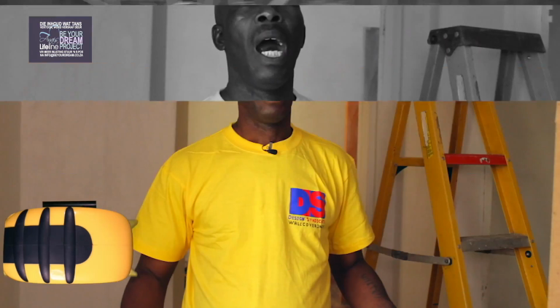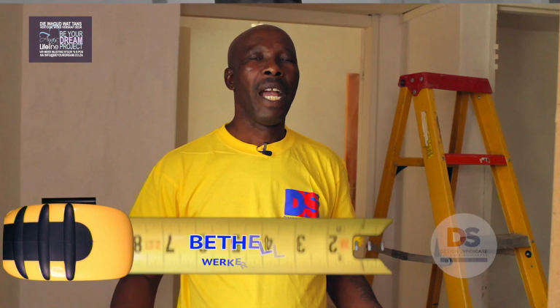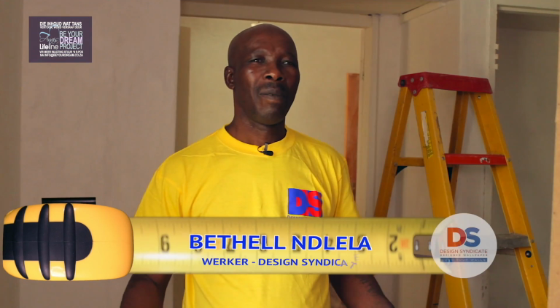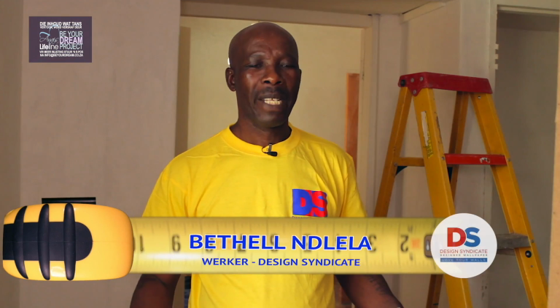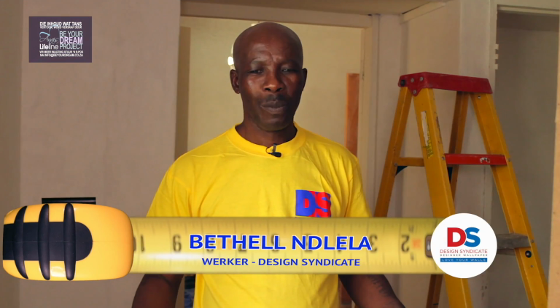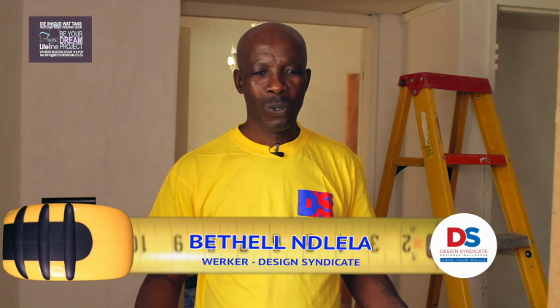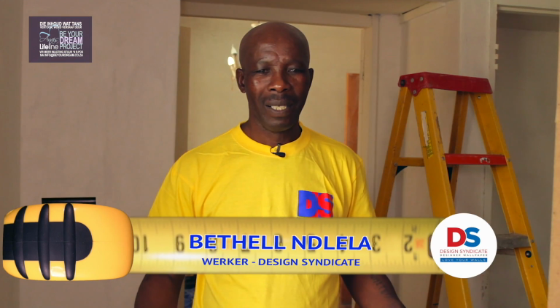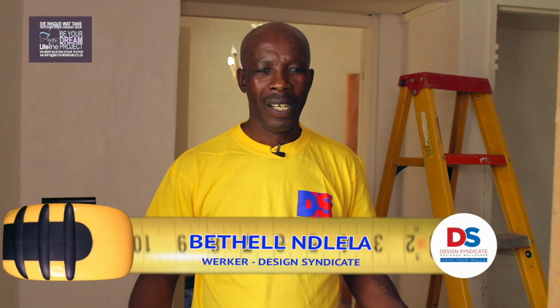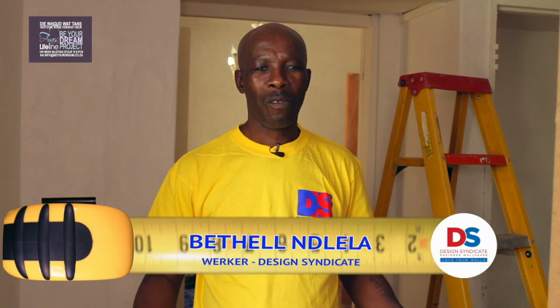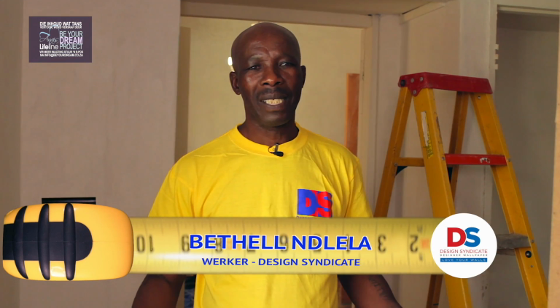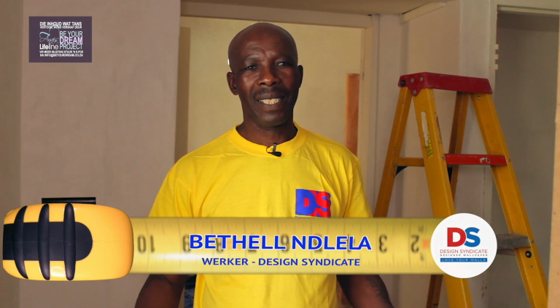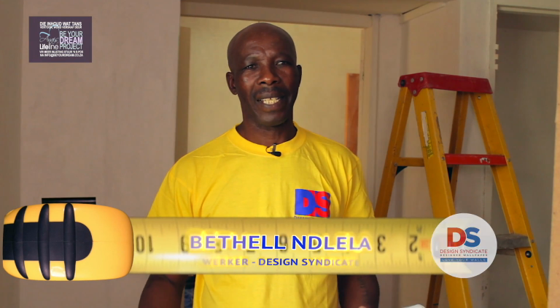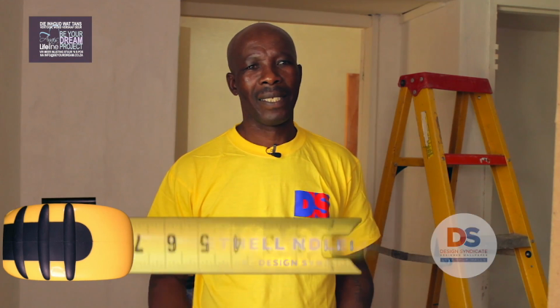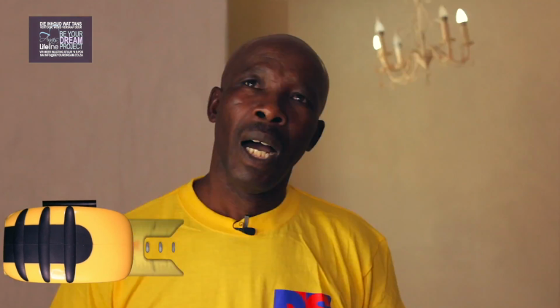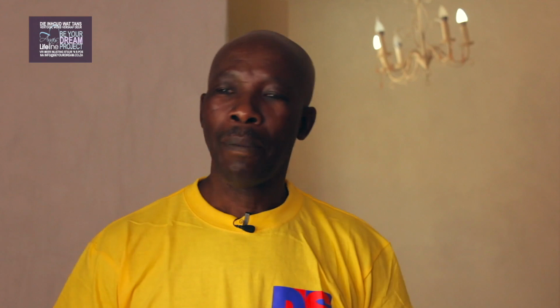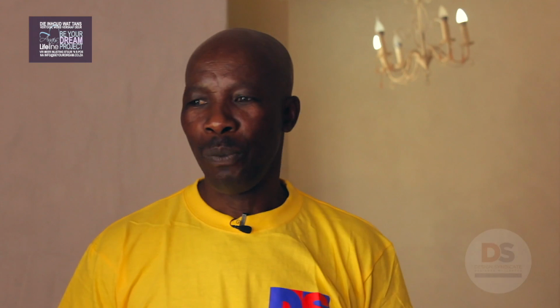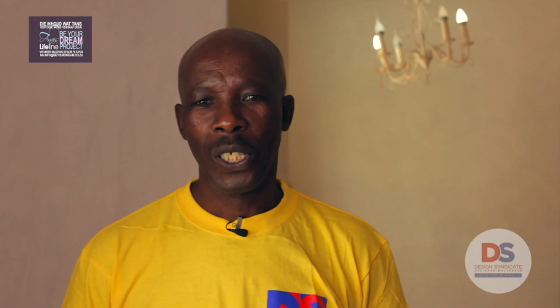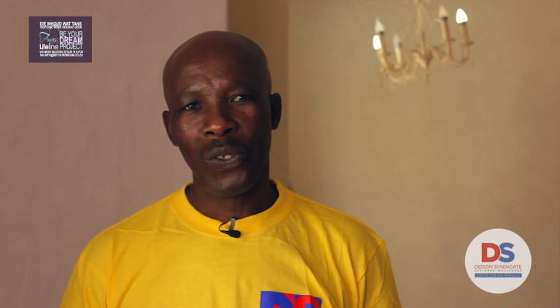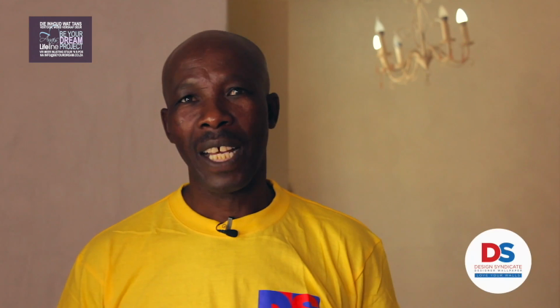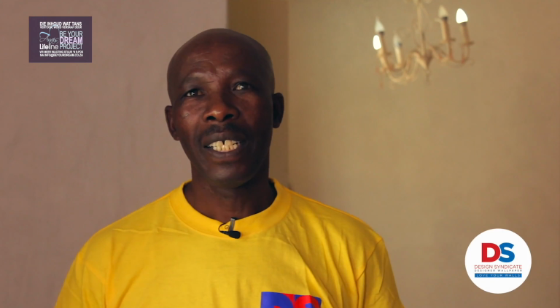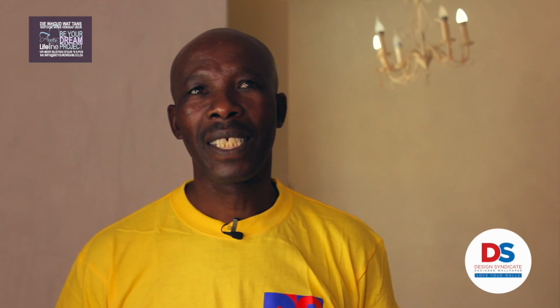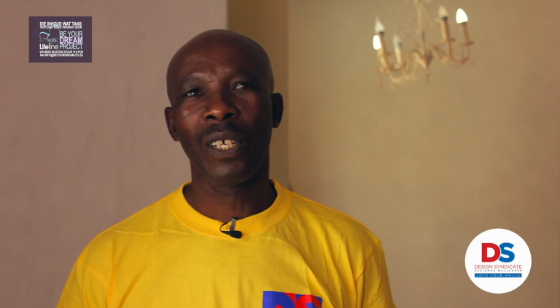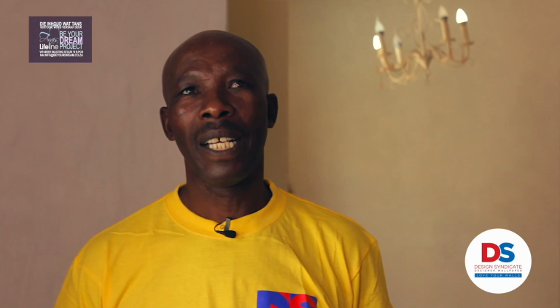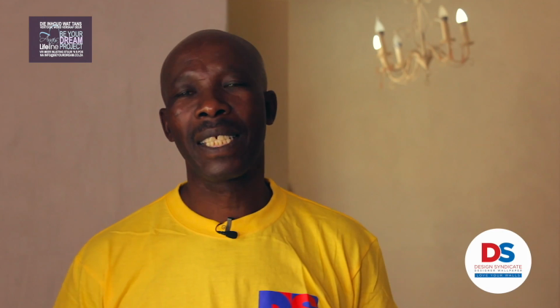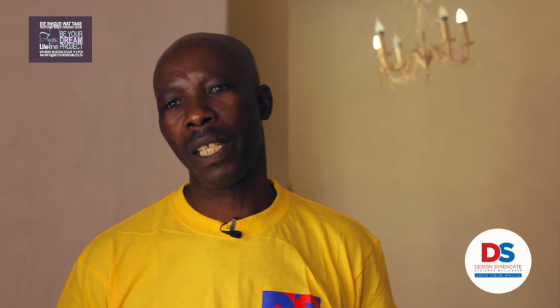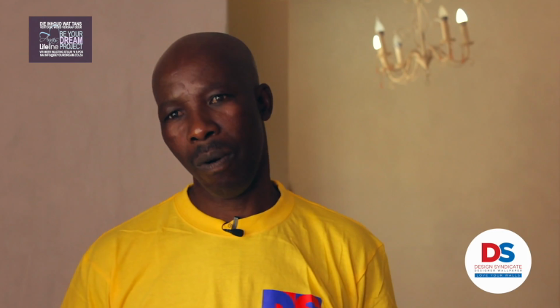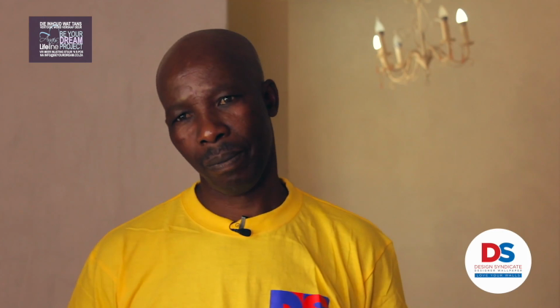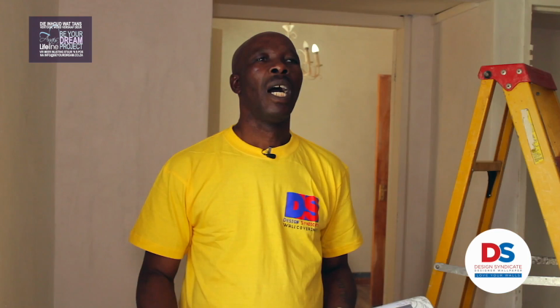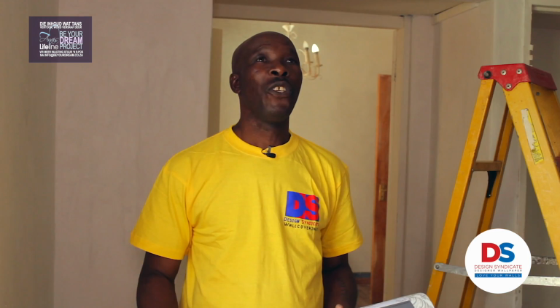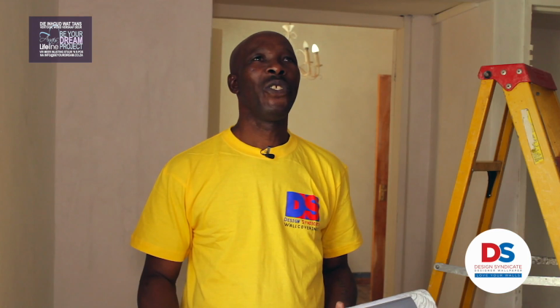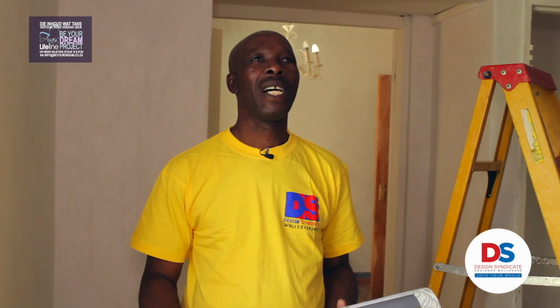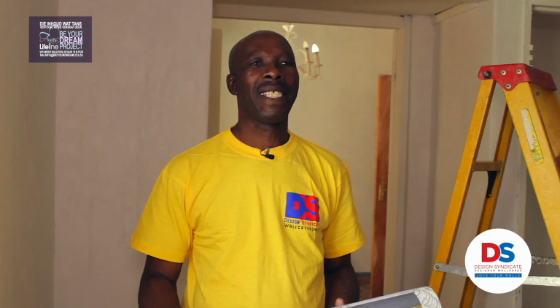Hi, my name is Petra, I'm from Design Syndicate. I'm going to mix the glue right now and then sand the wall. I'll see you guys later.